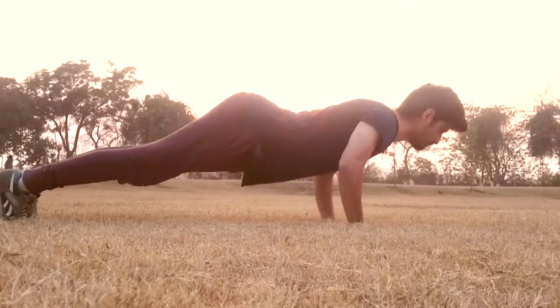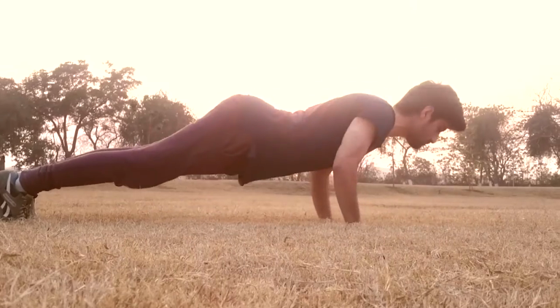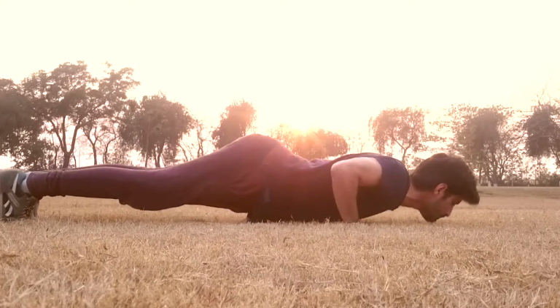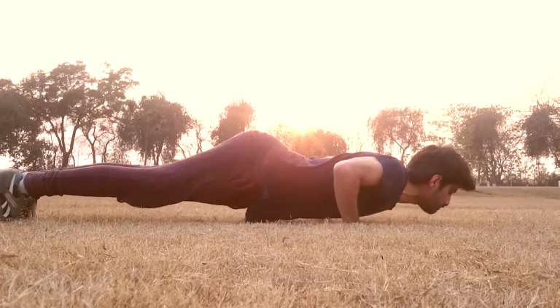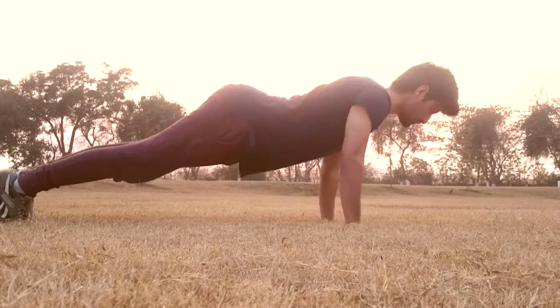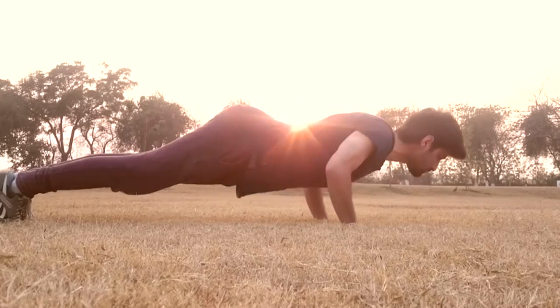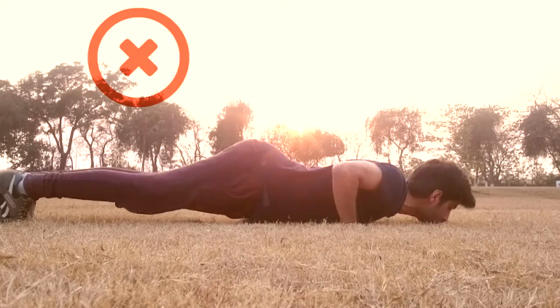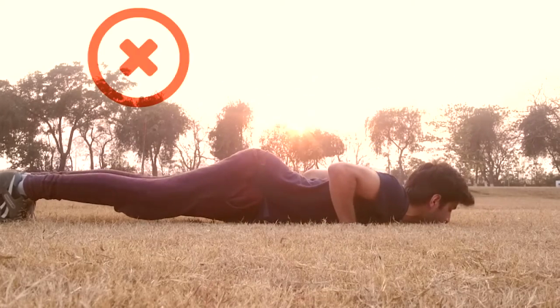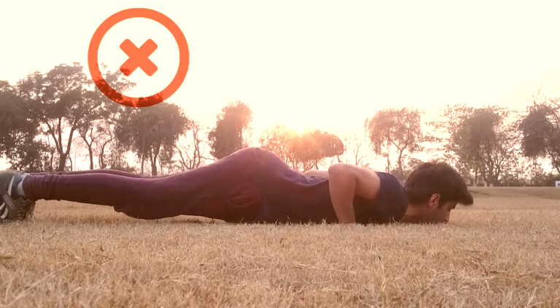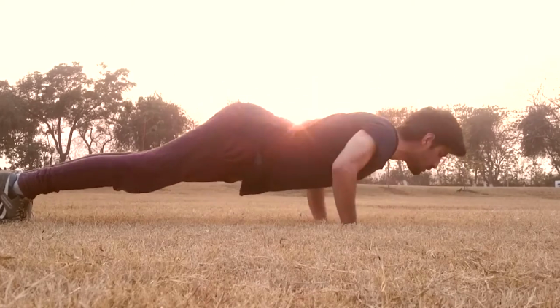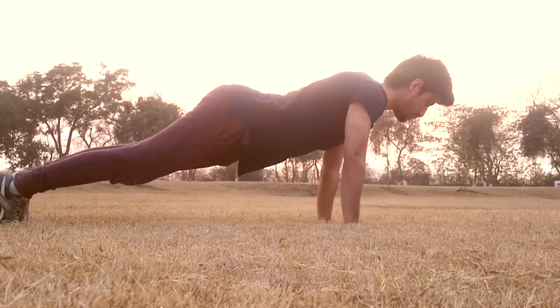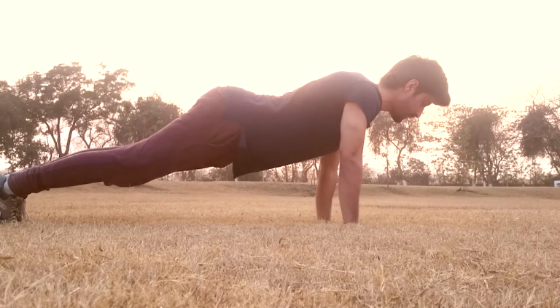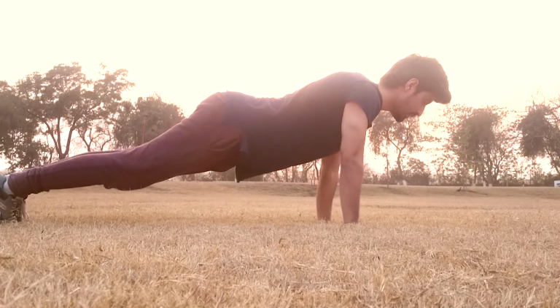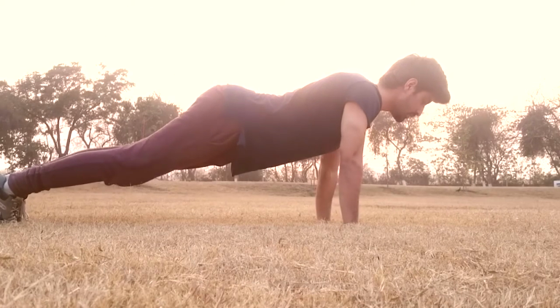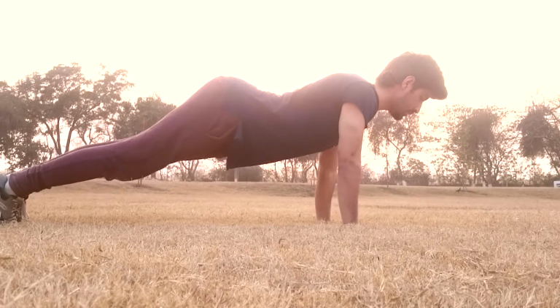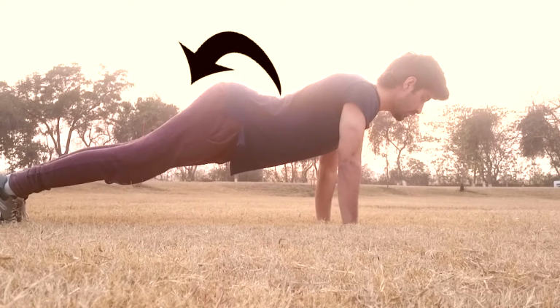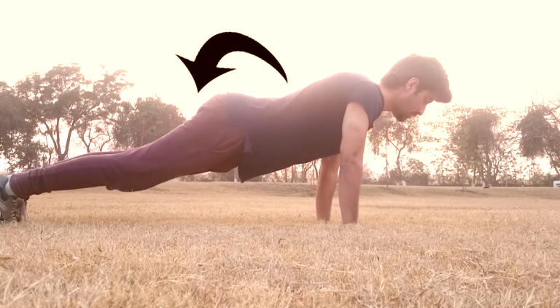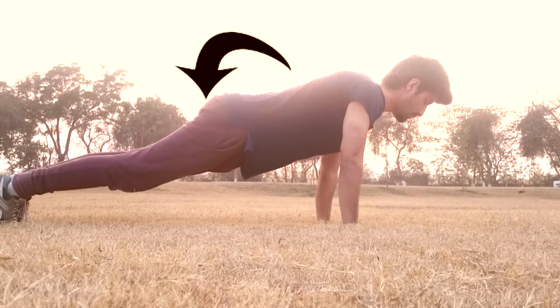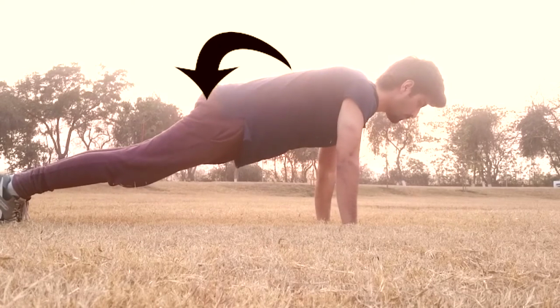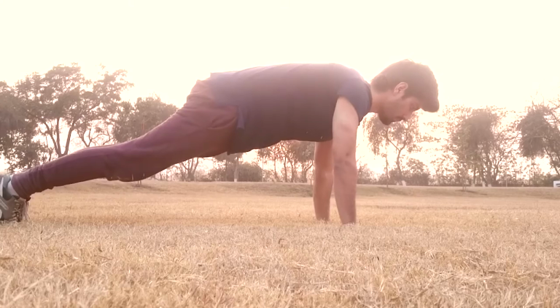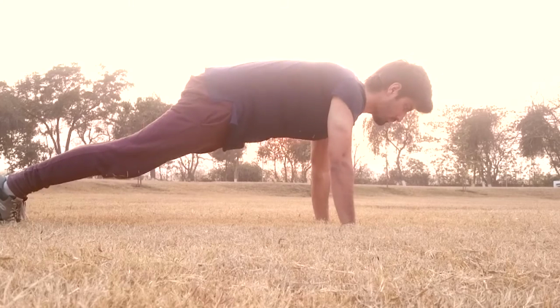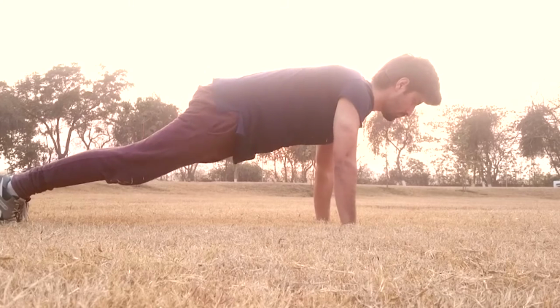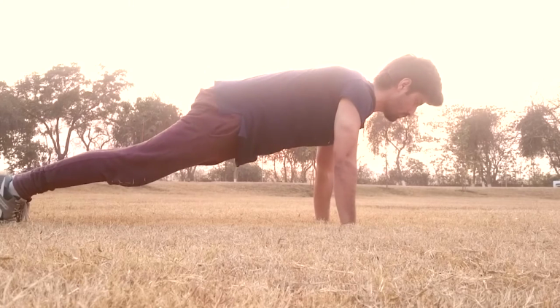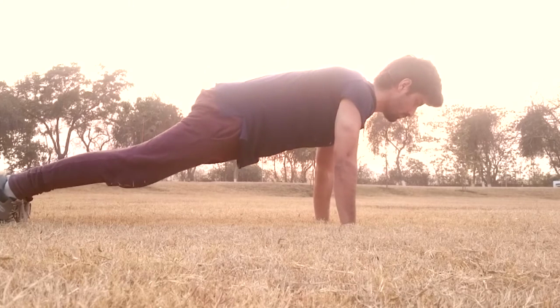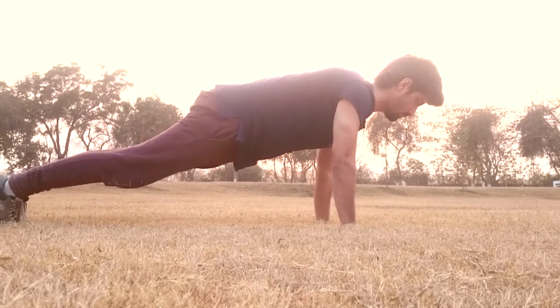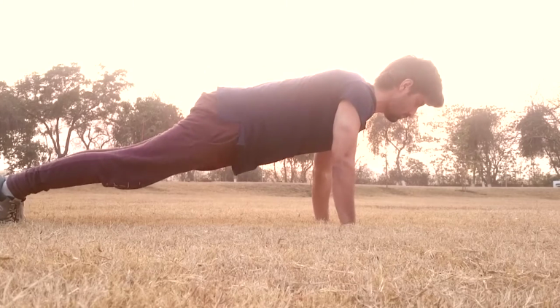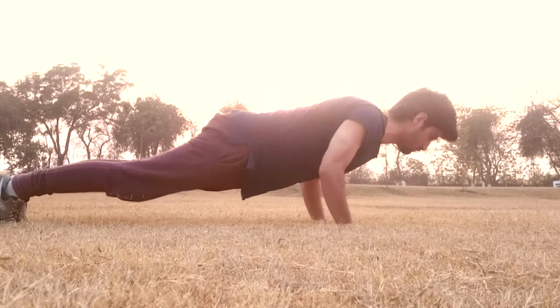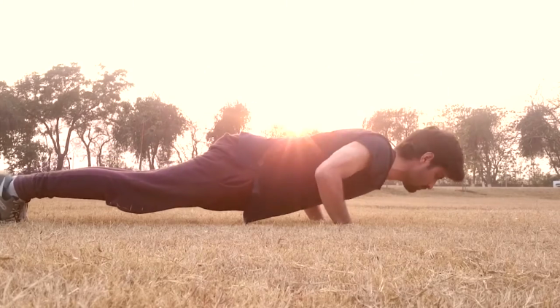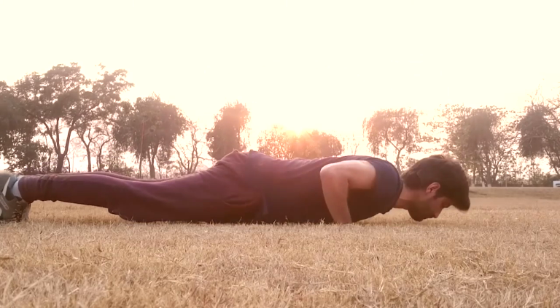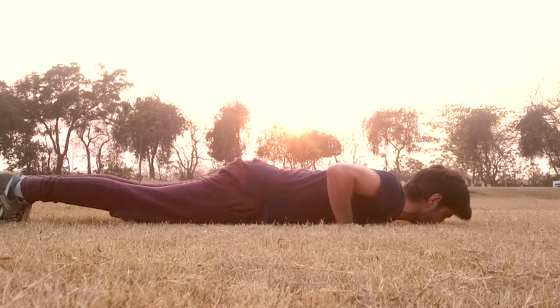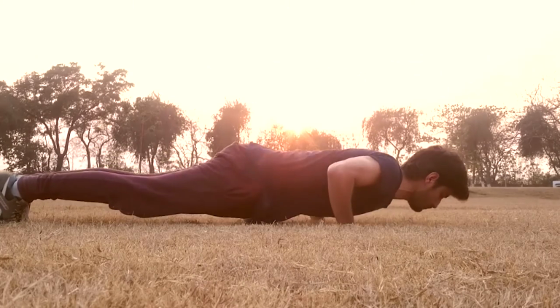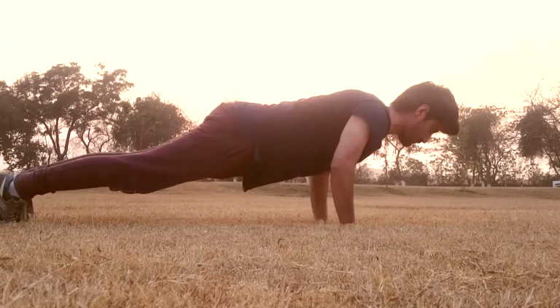The third mistake is having an overly arched back. So we are going to straighten up our back by tightening our core, keep our head straight and utilize full range of motion in order to do push-ups correctly.